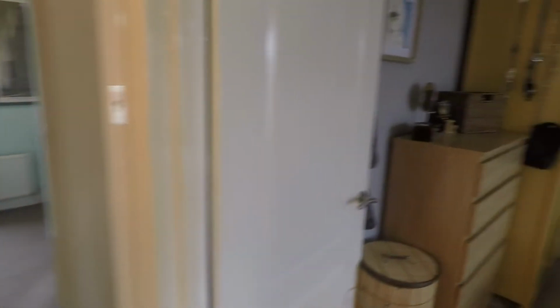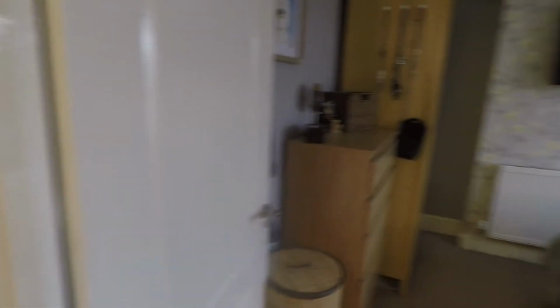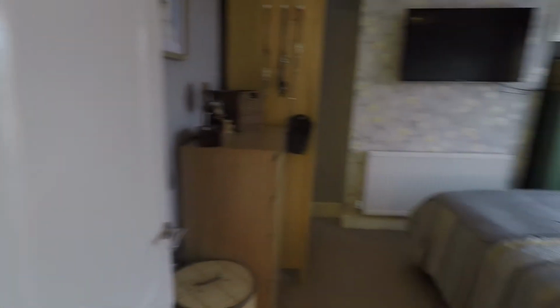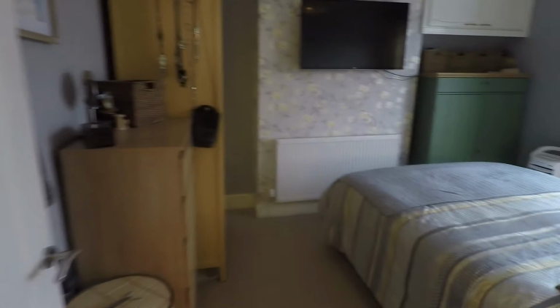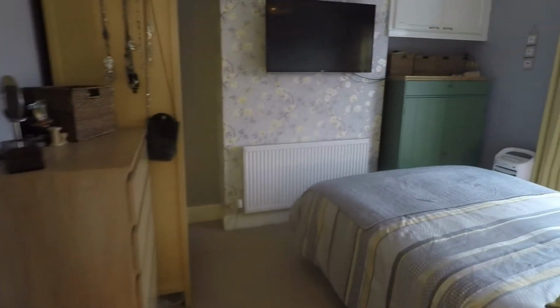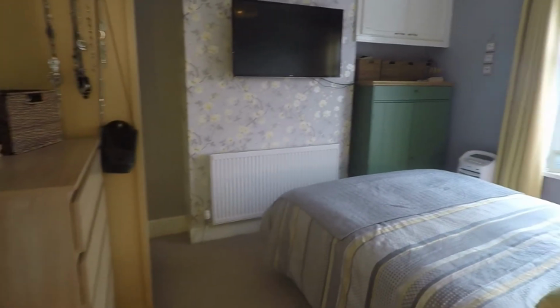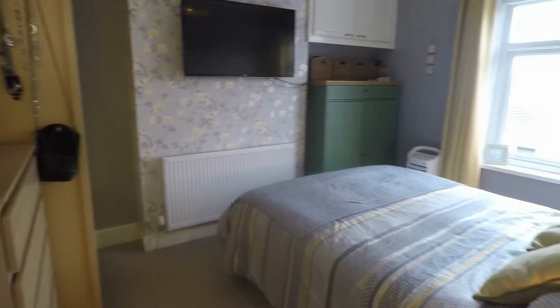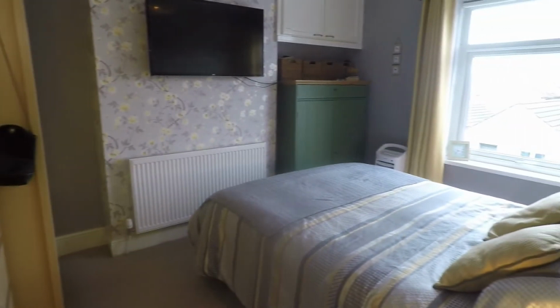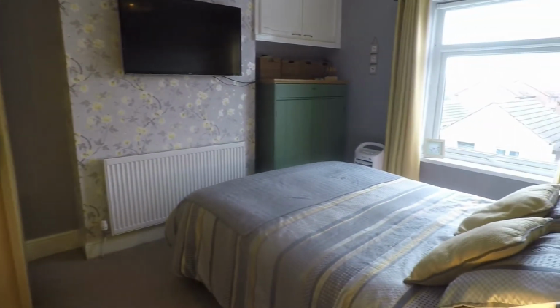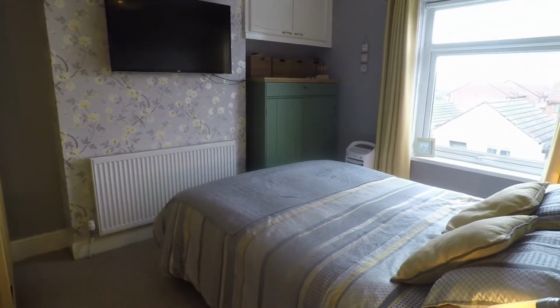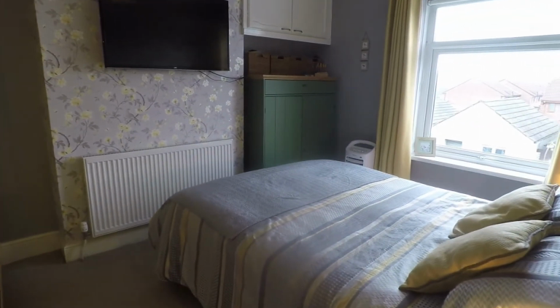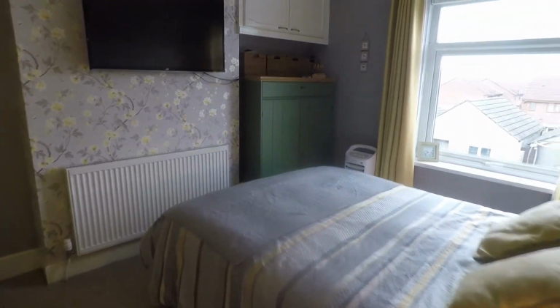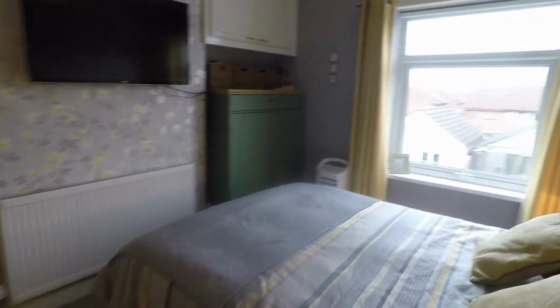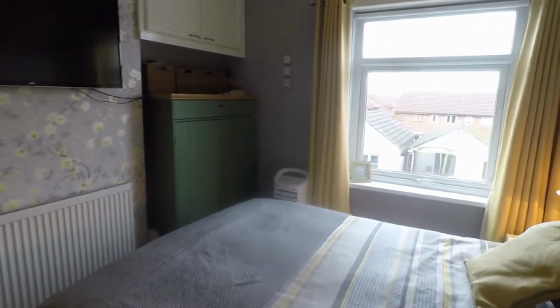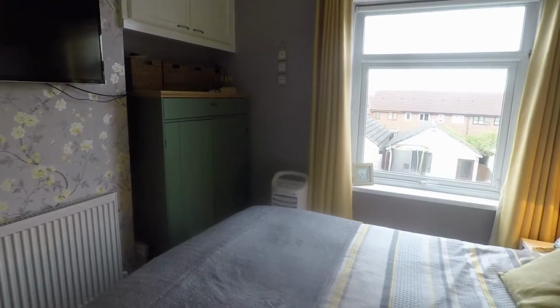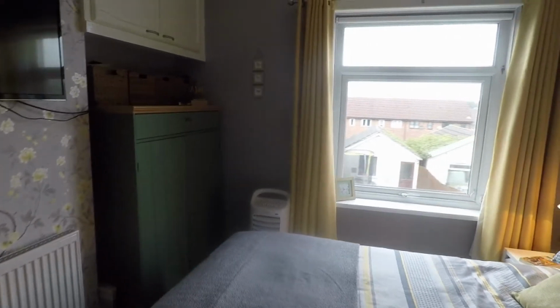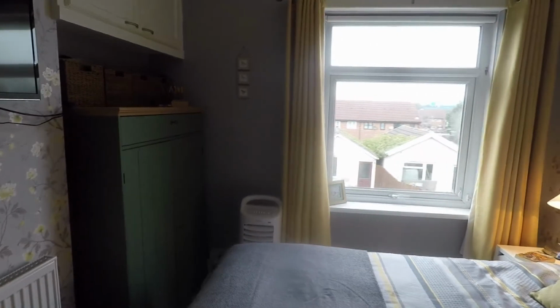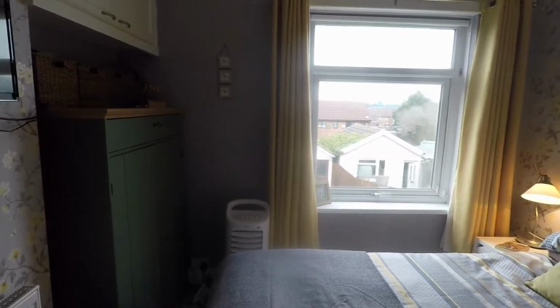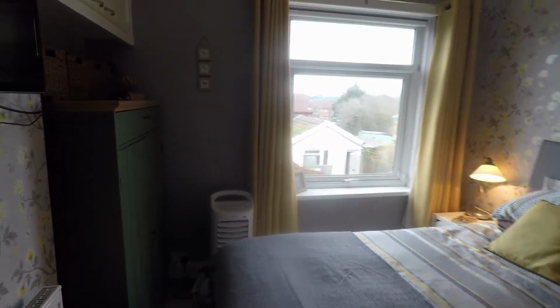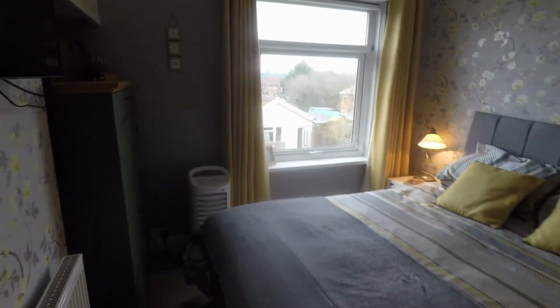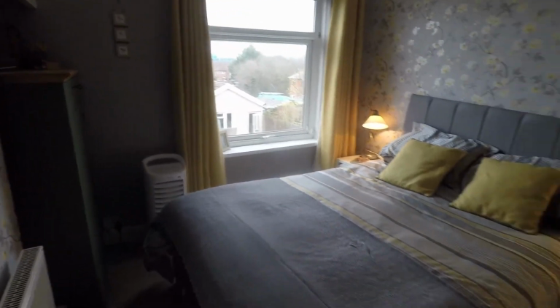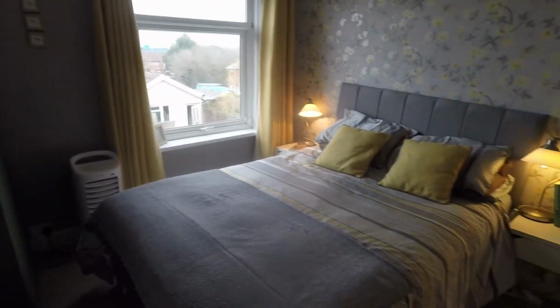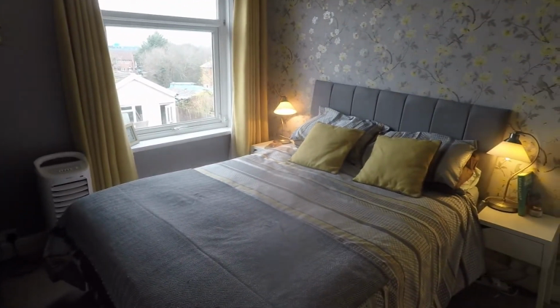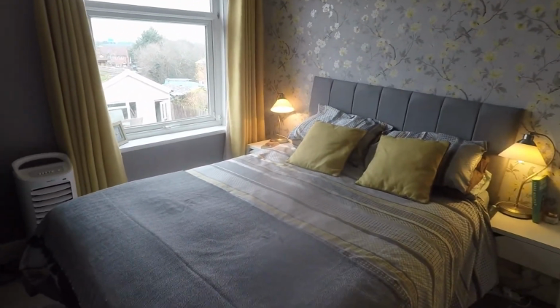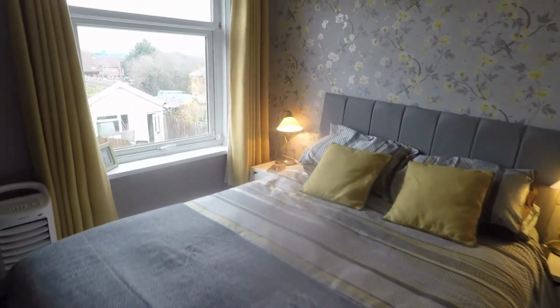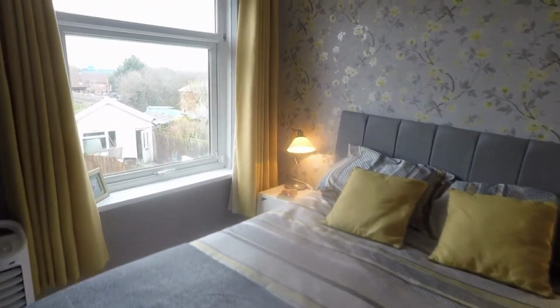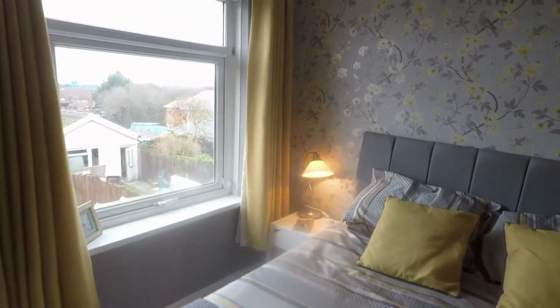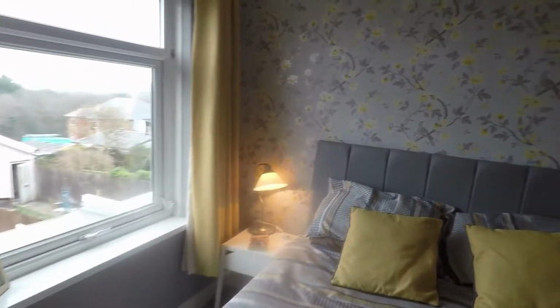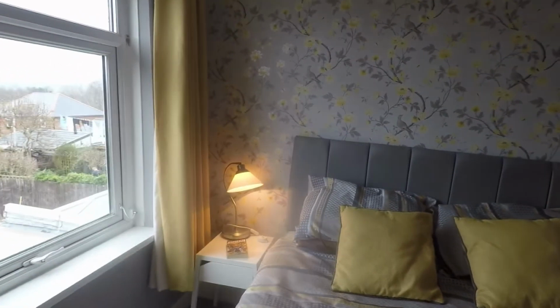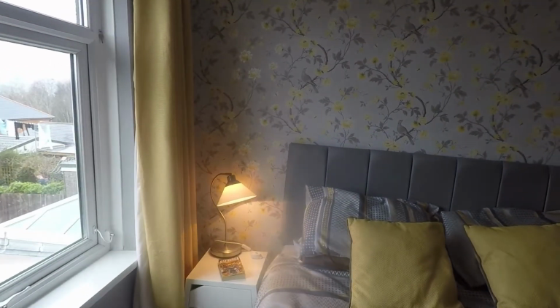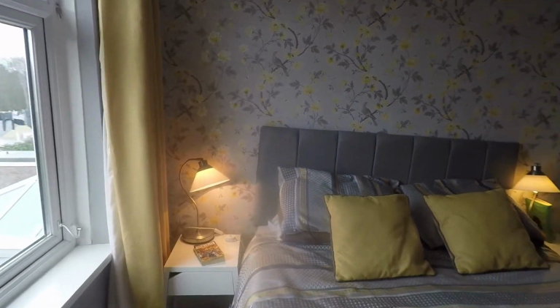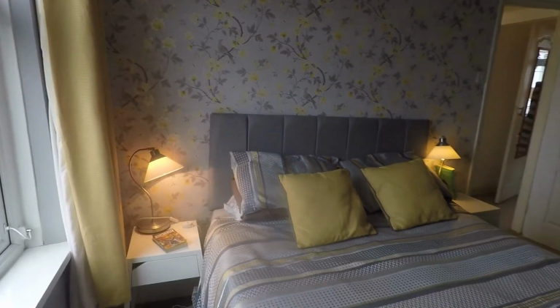The master bedroom is the largest of the three rooms, overlooking the rear garden, and is nicely presented with plenty of room for all your bedroom furniture.